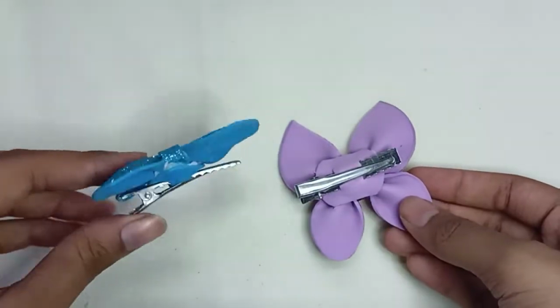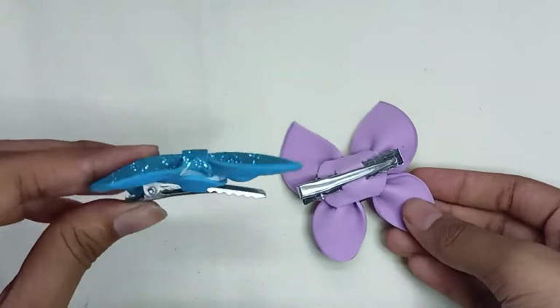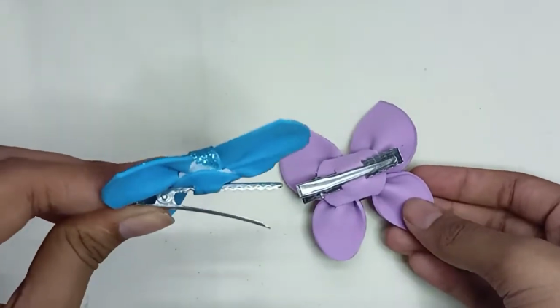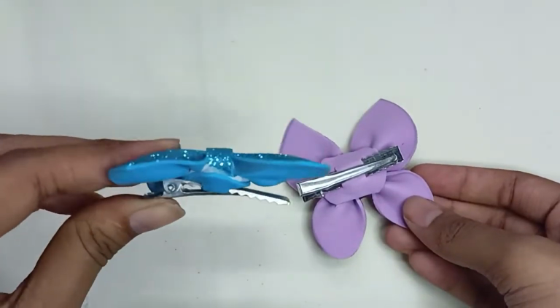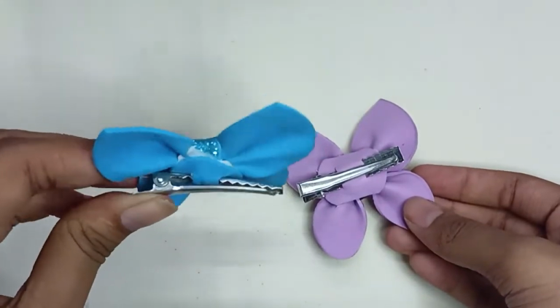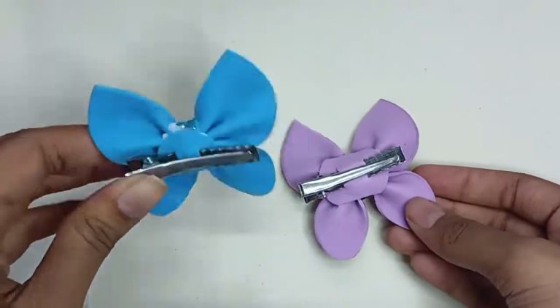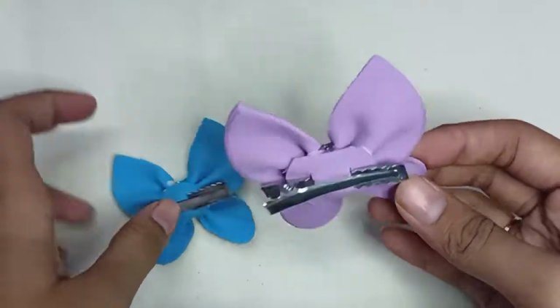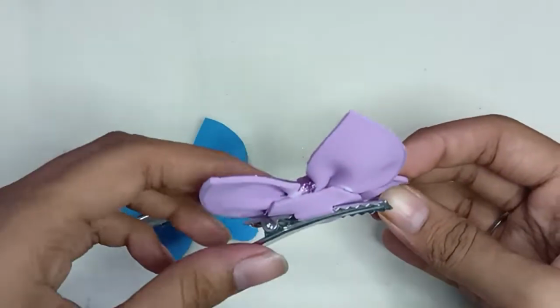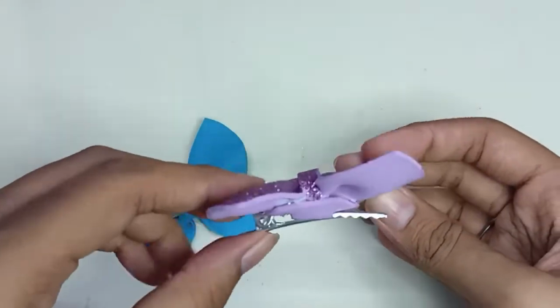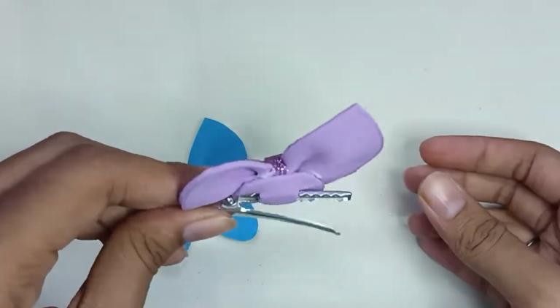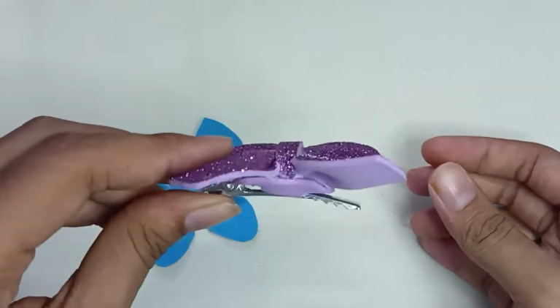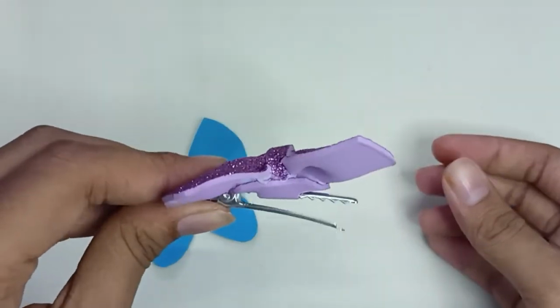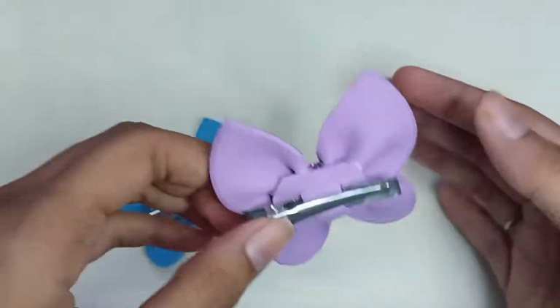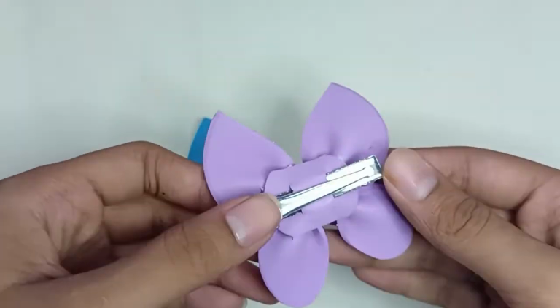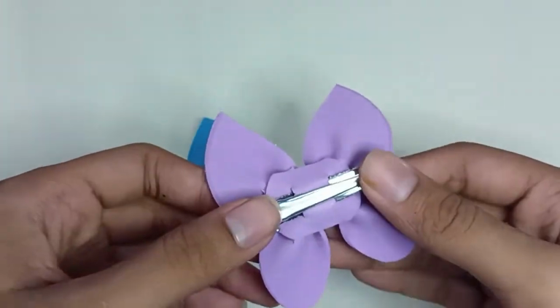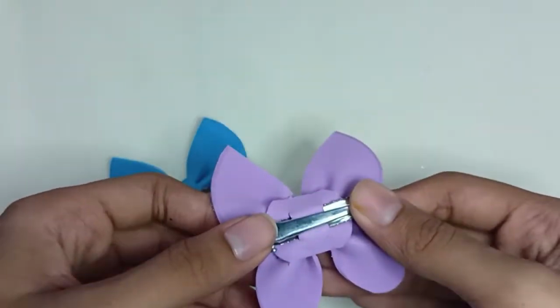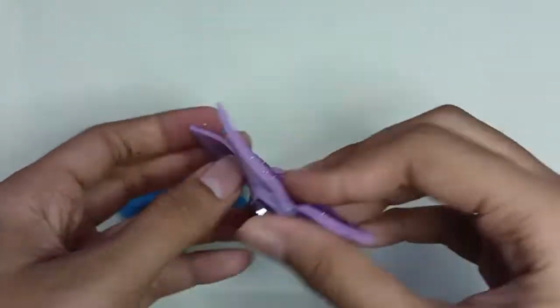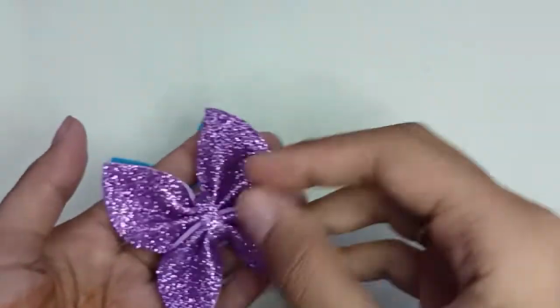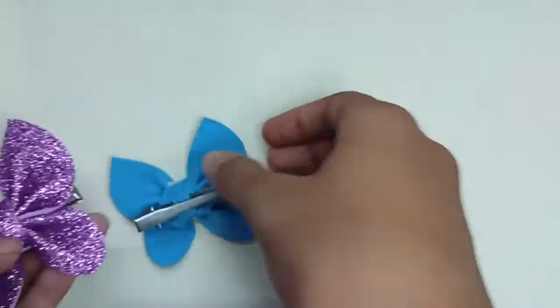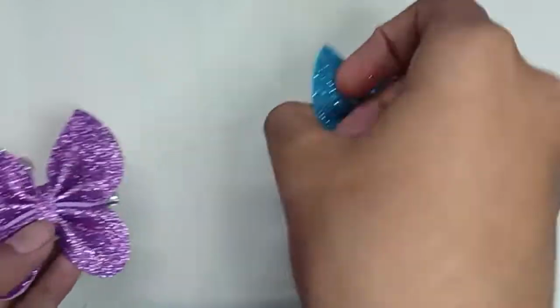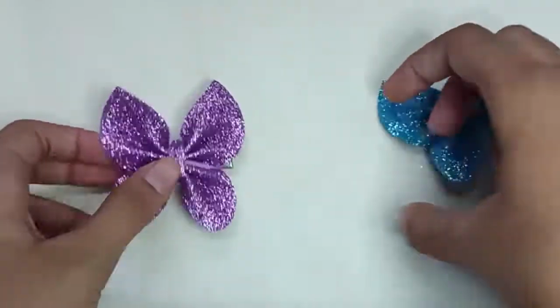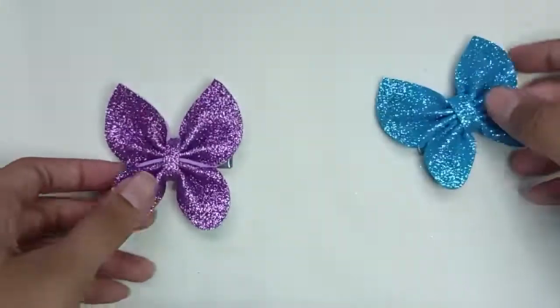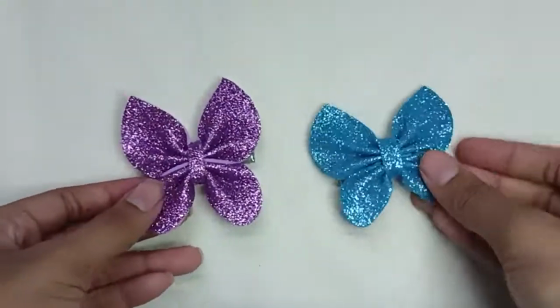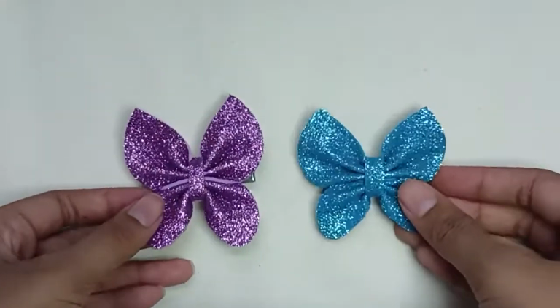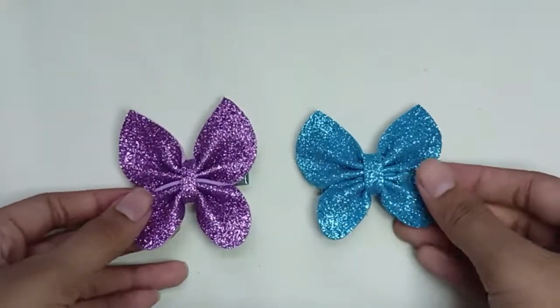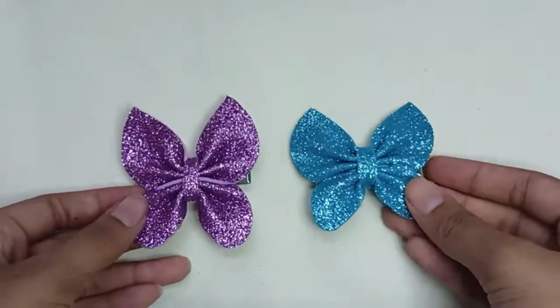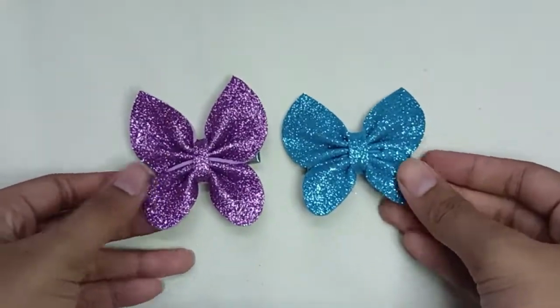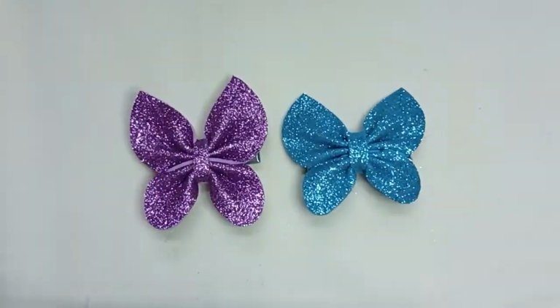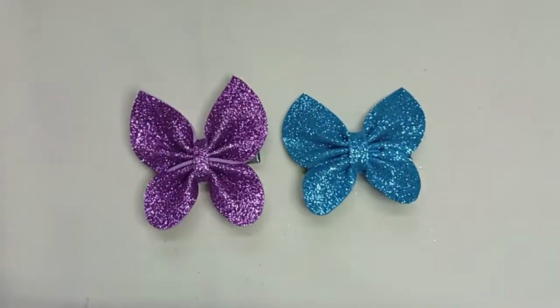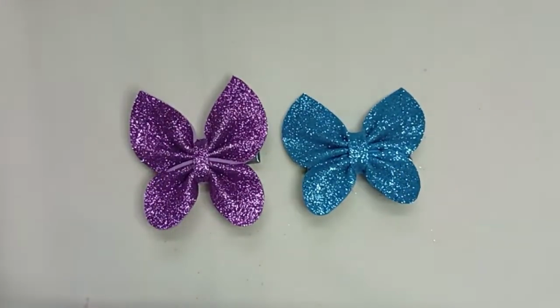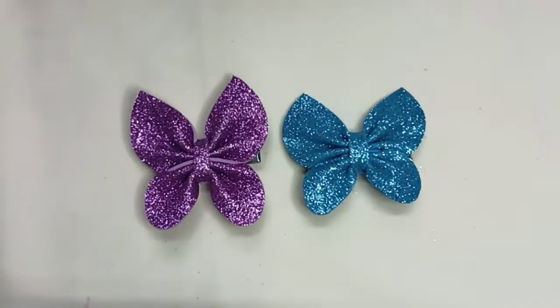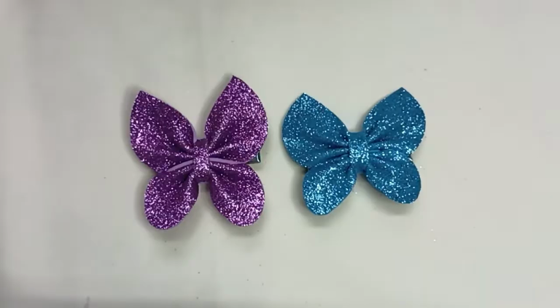Personally, I like the blue one more than the purple one. By the way, if you like this video, don't forget to give it a big thumbs up, subscribe to my channel if you're not already, and hopefully I'll see you in my next one. Bye!